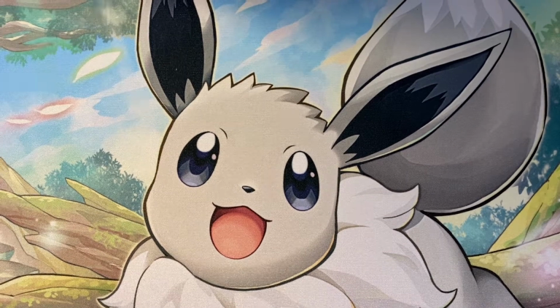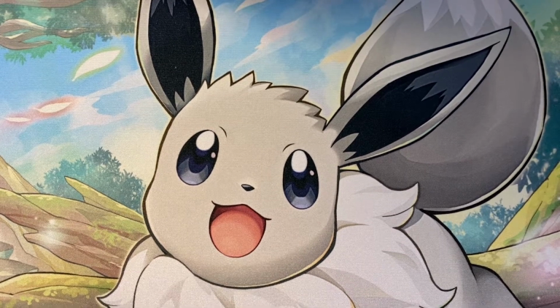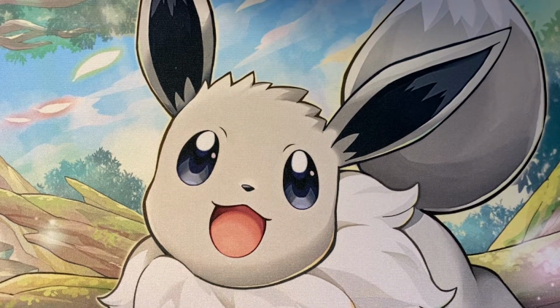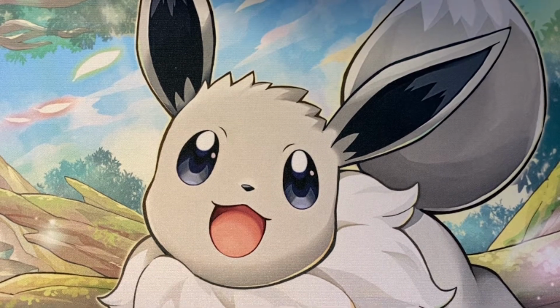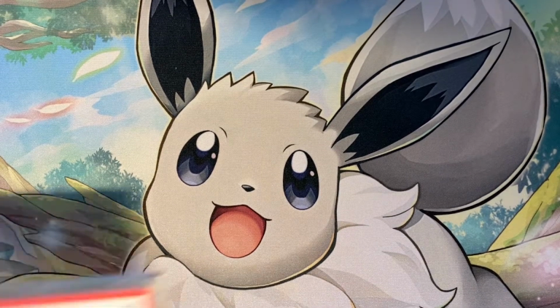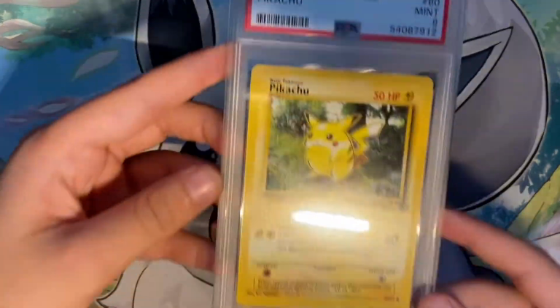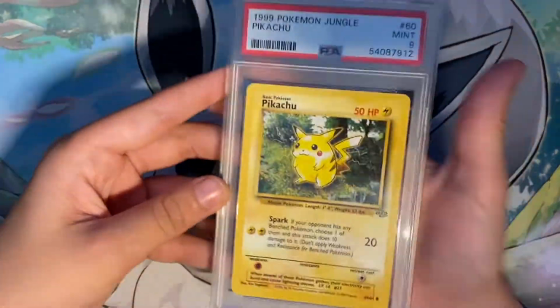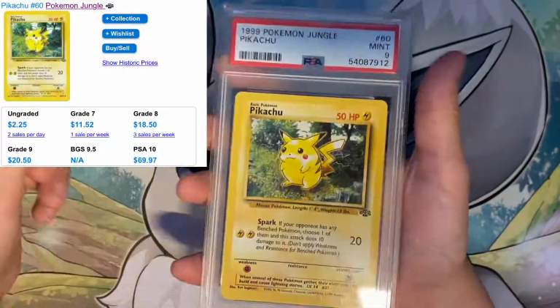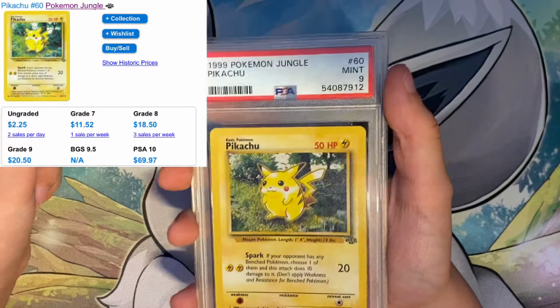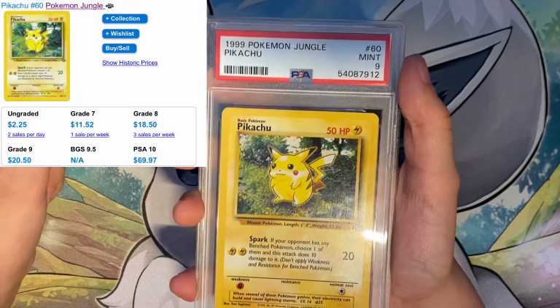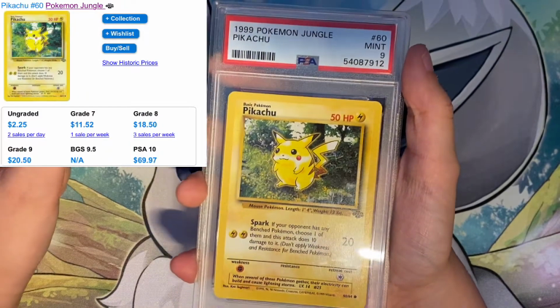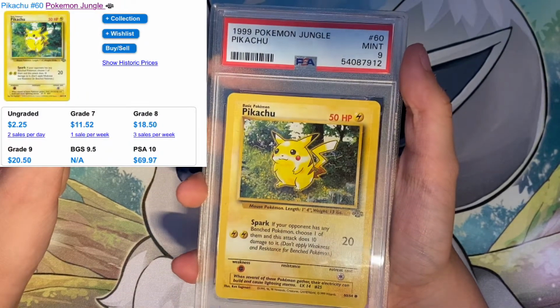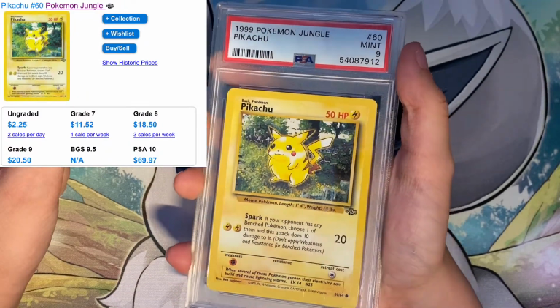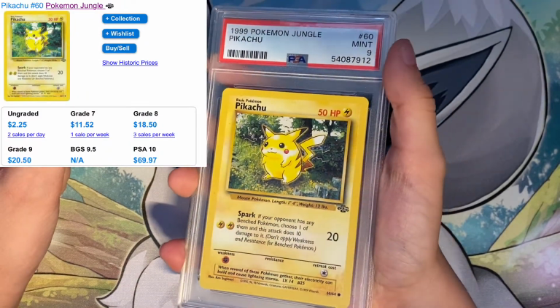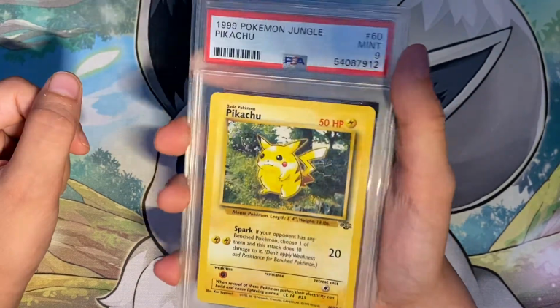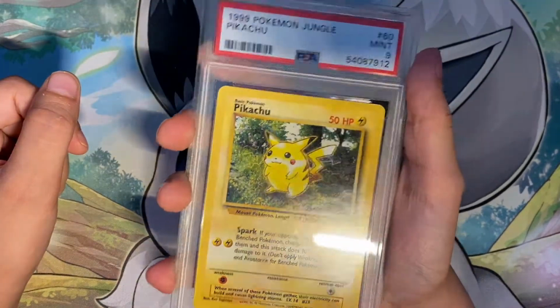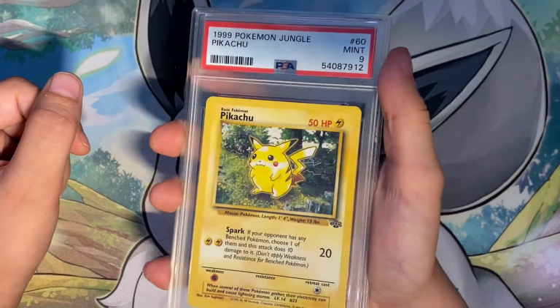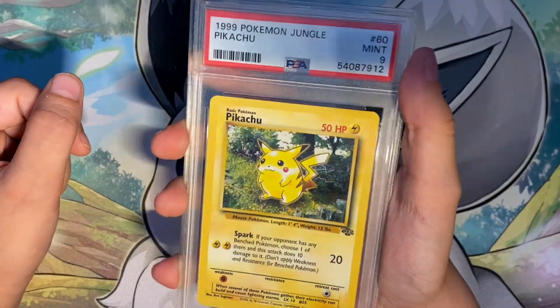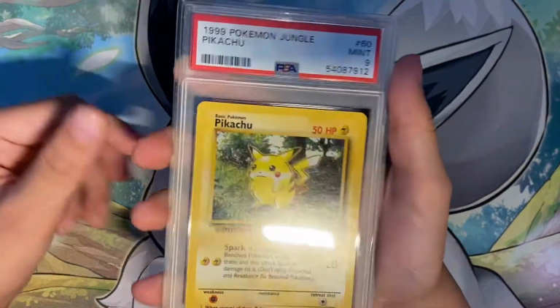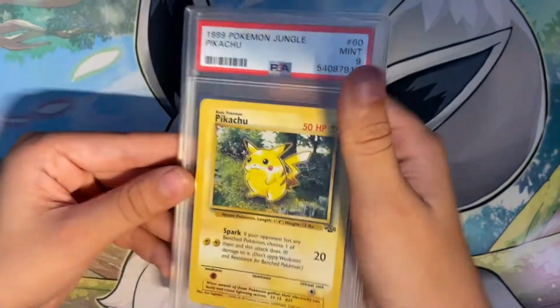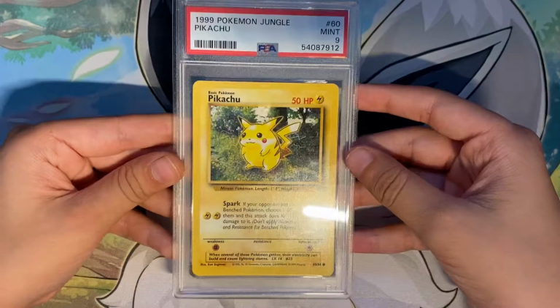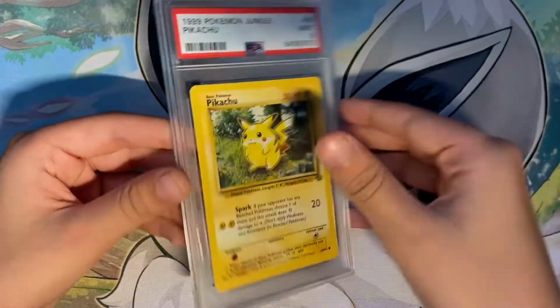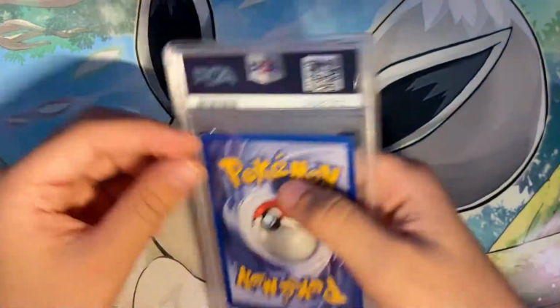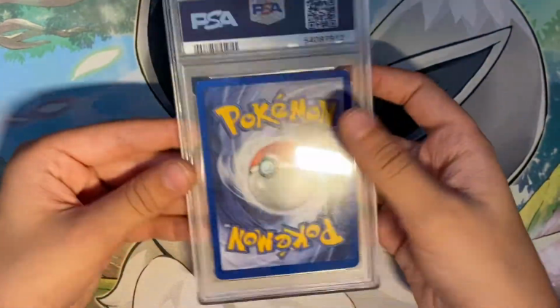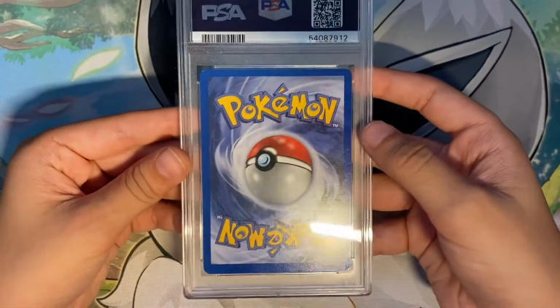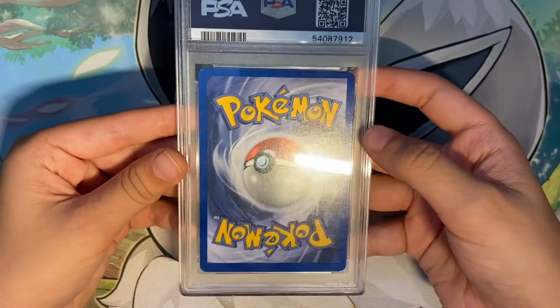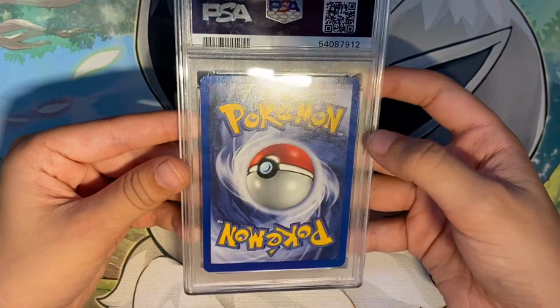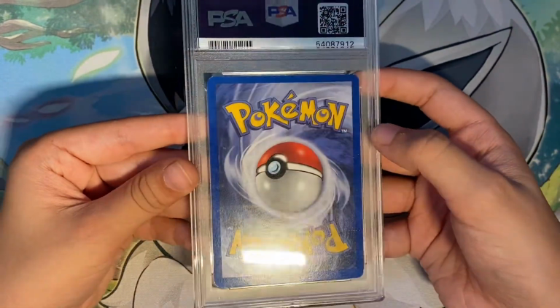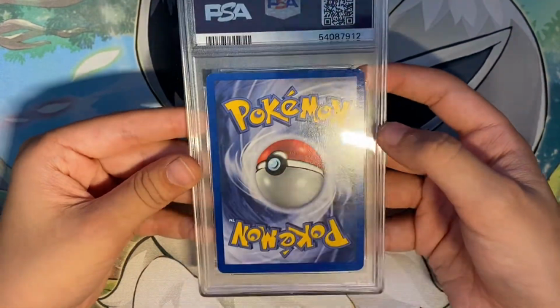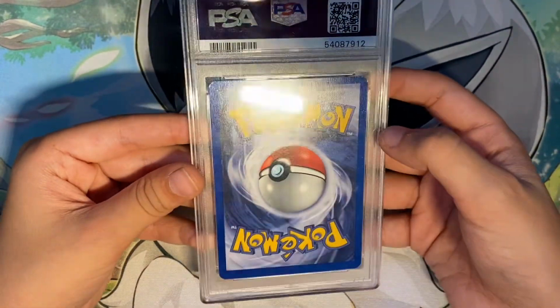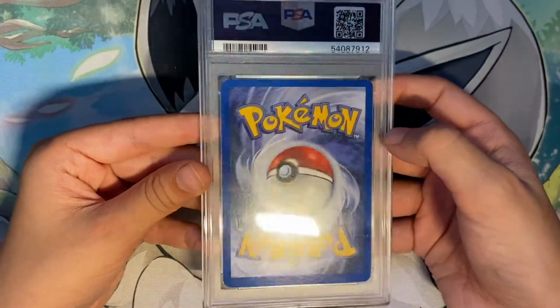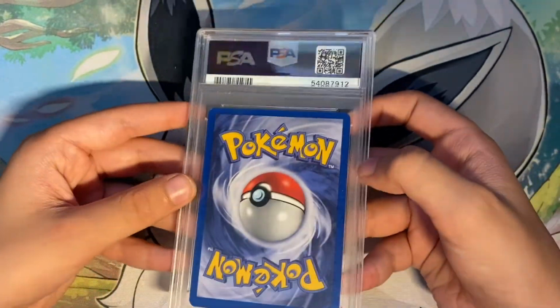Let's first start with the honorable mention, I guess. It's this Pikachu PSA 9 from Jungle. And it looks really cool. And it's in pretty good condition, obviously, because it's PSA 9.